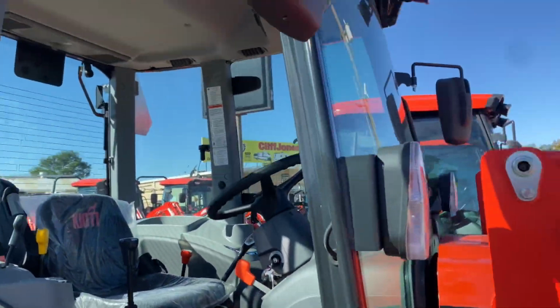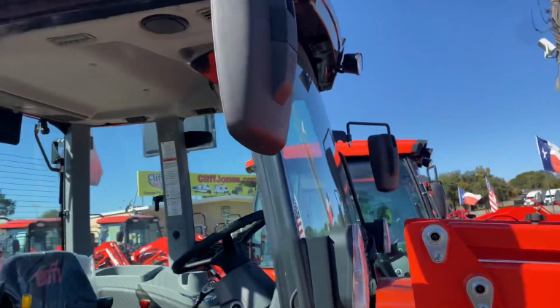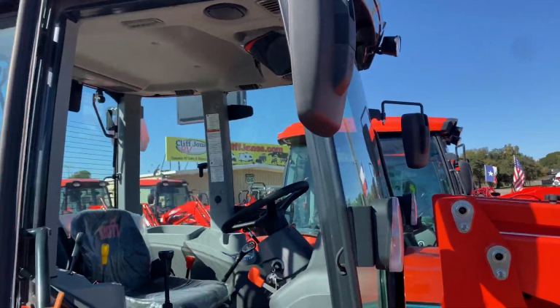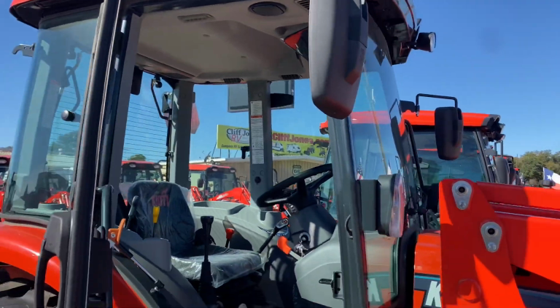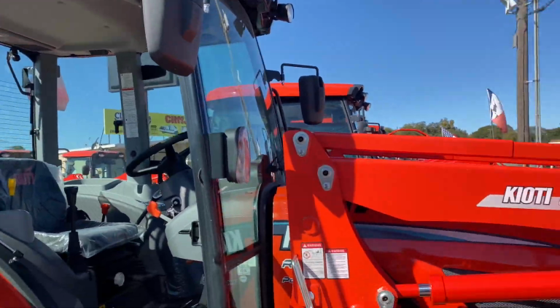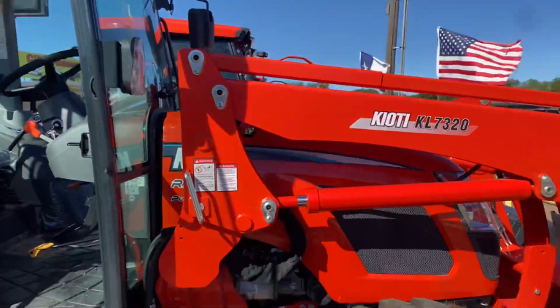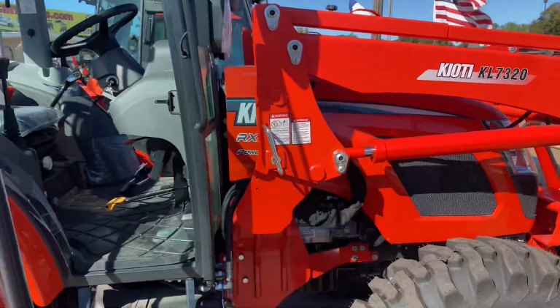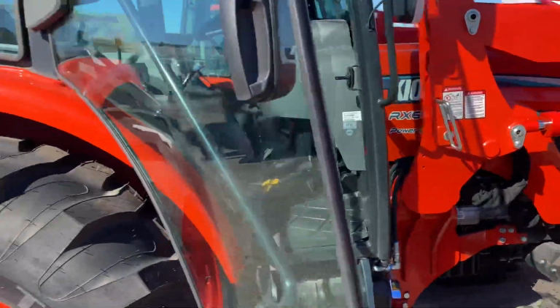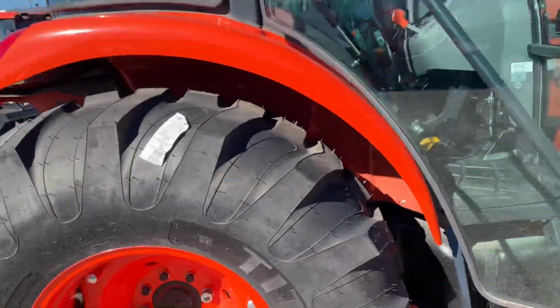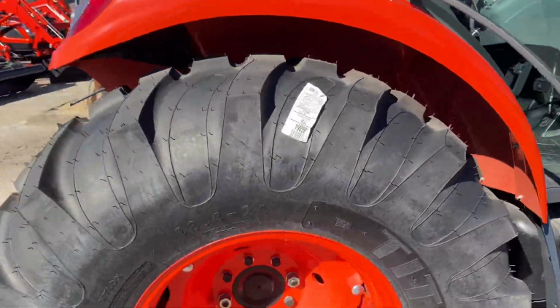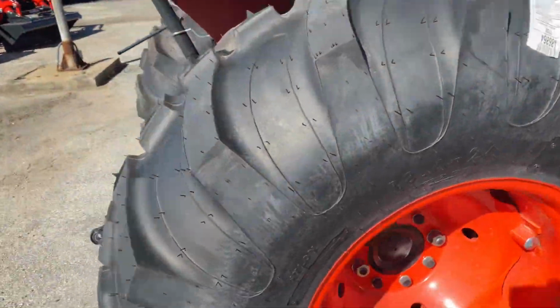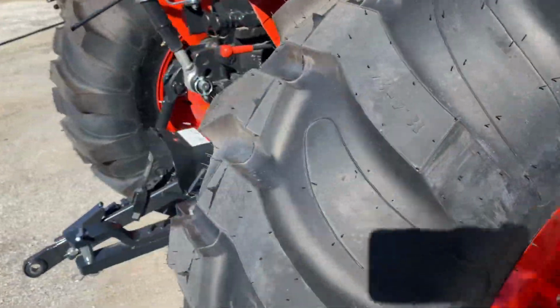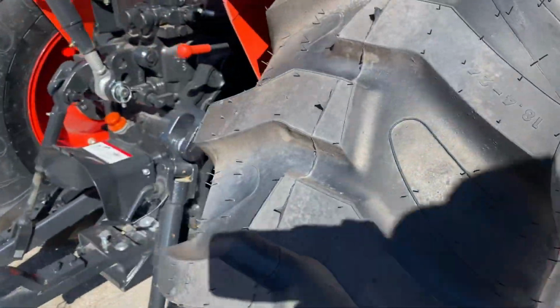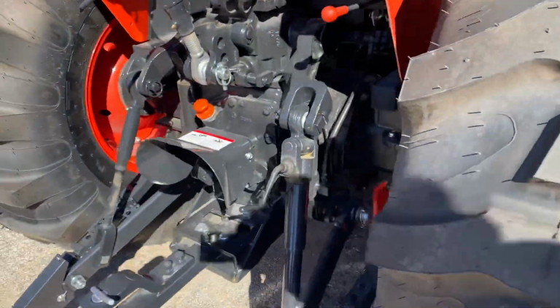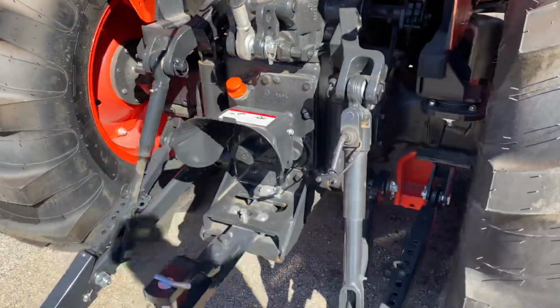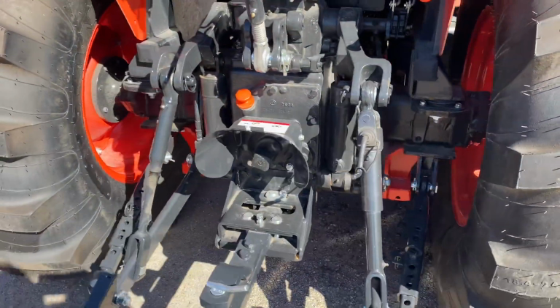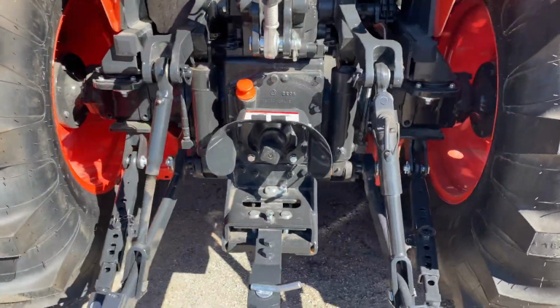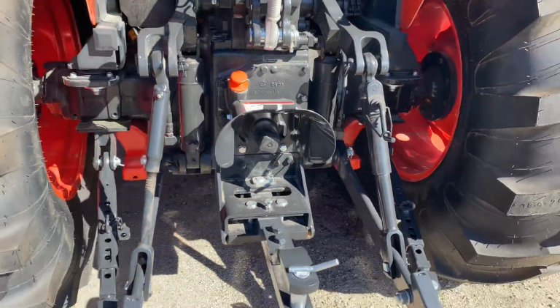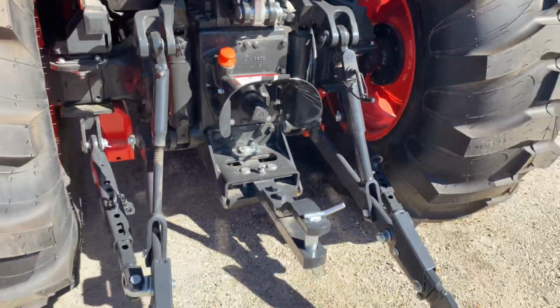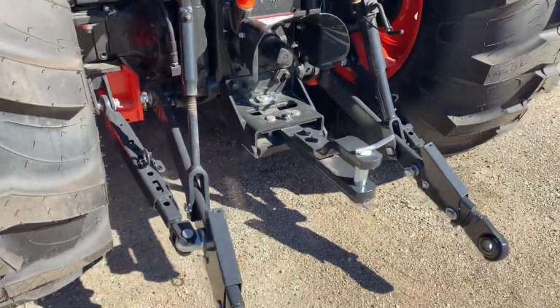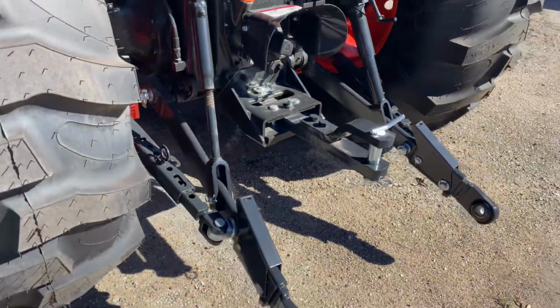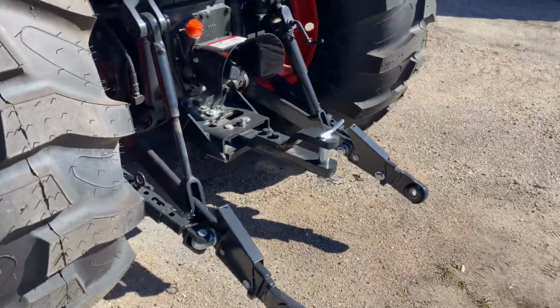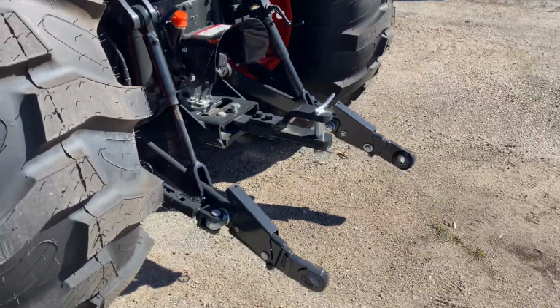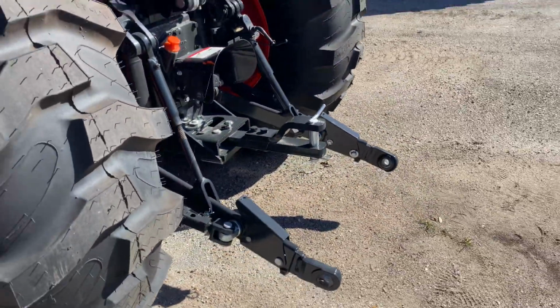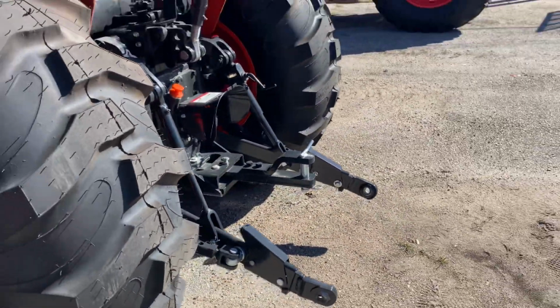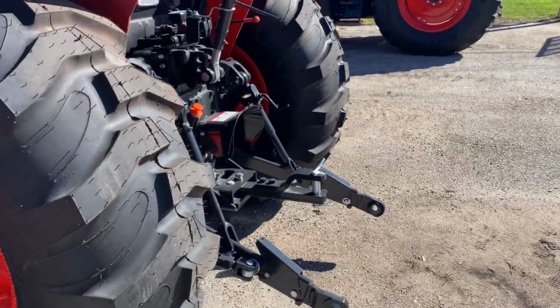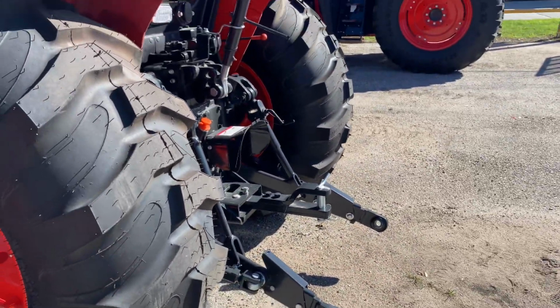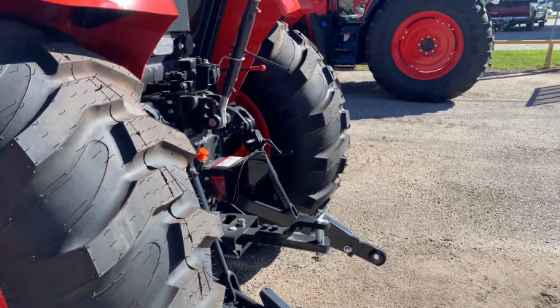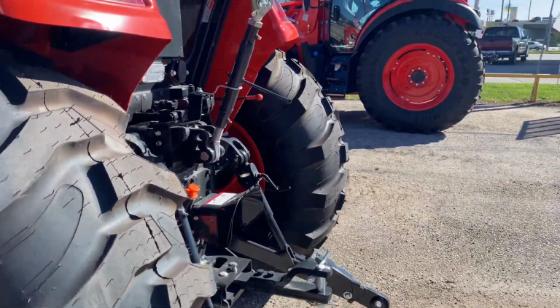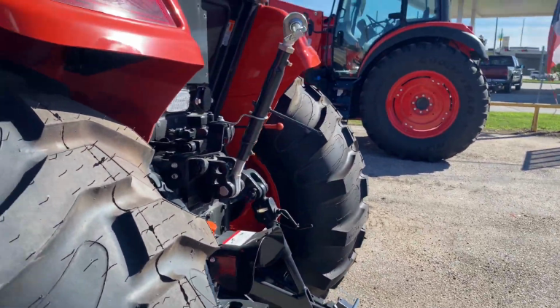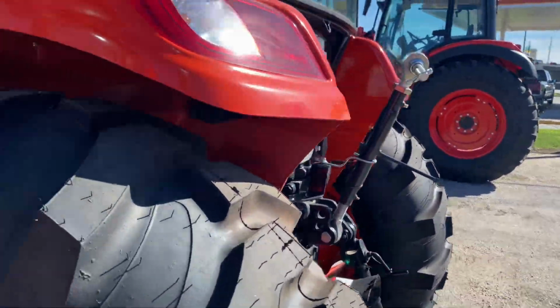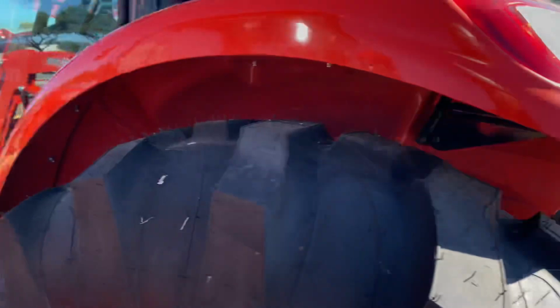Cab tractor with air conditioning and heat. In the rear it's going to have 57 HP PTO. Rear lift is almost 3,600 pounds — 3,600 pounds rear lift.